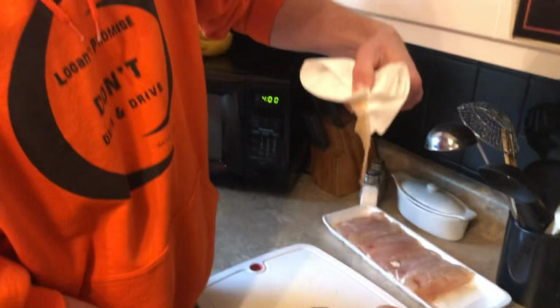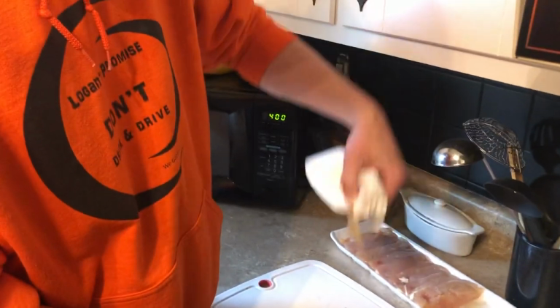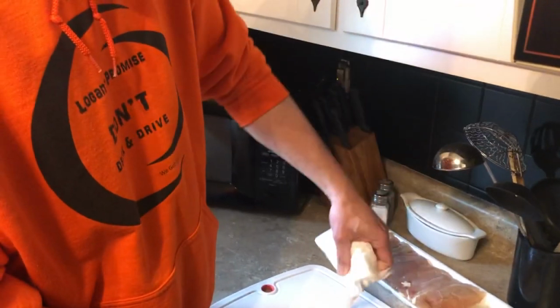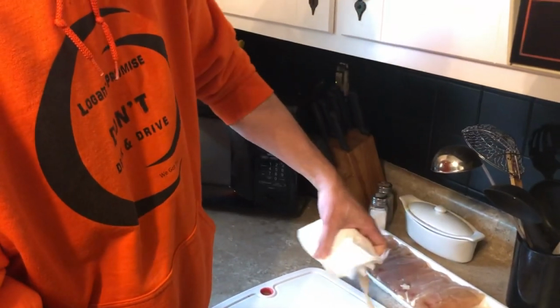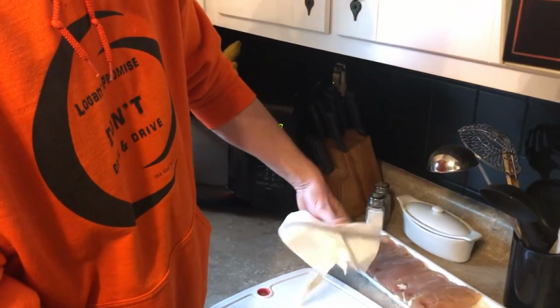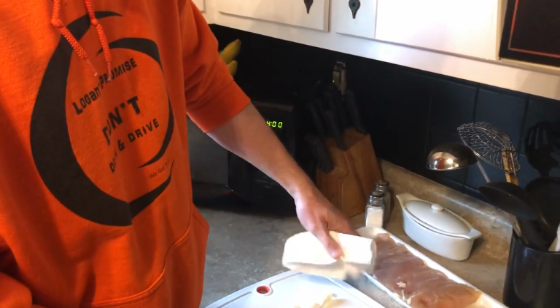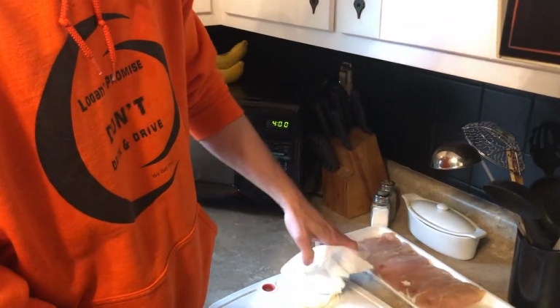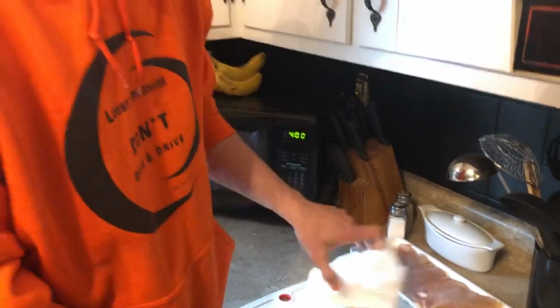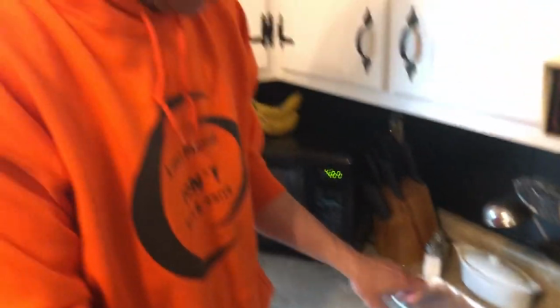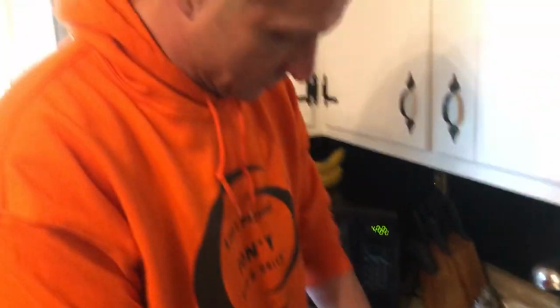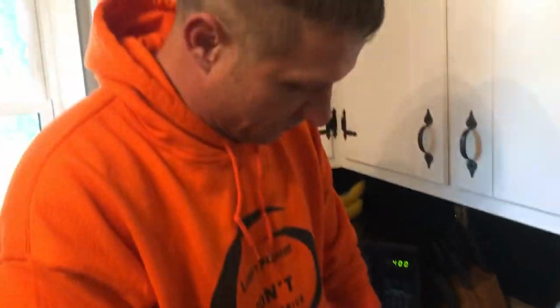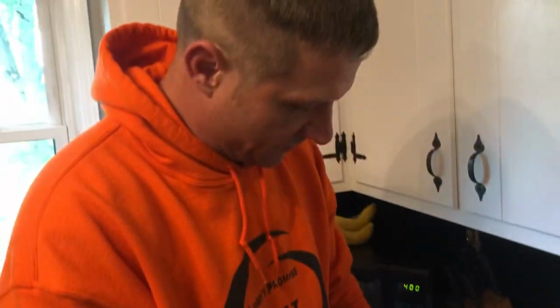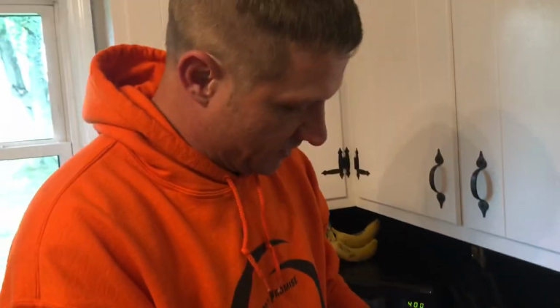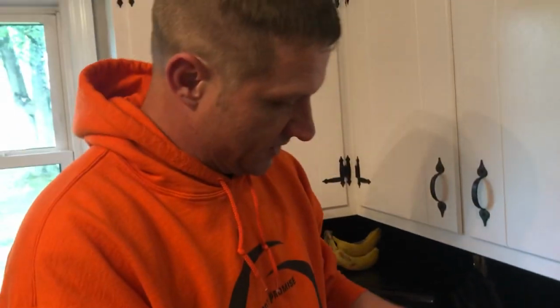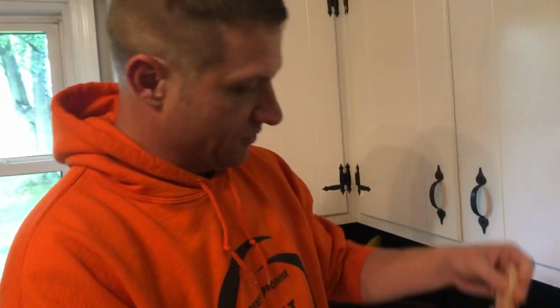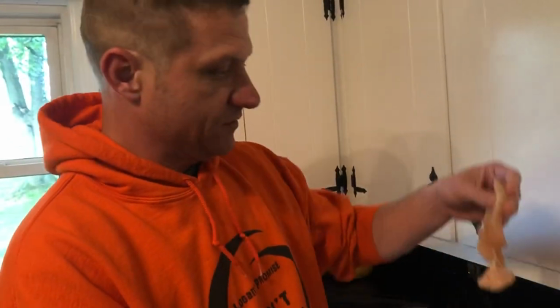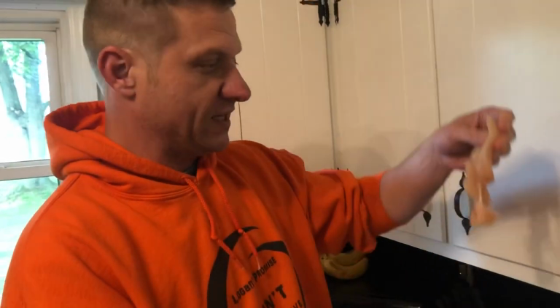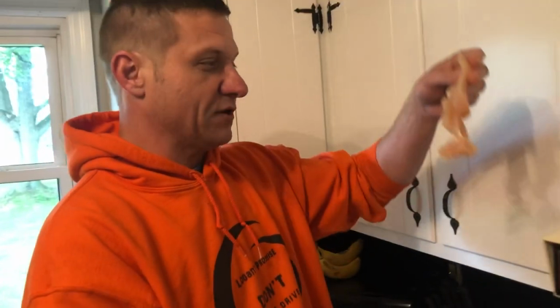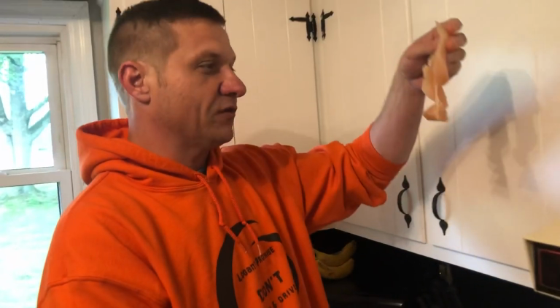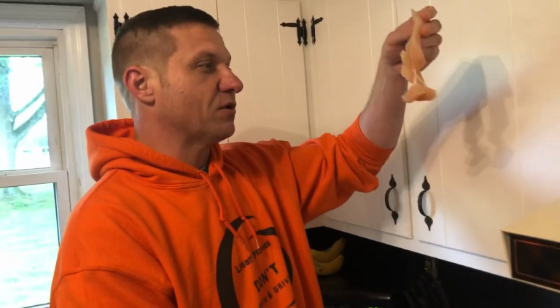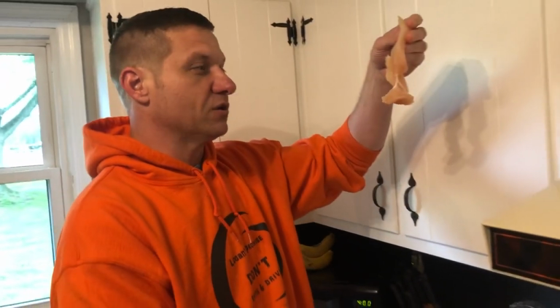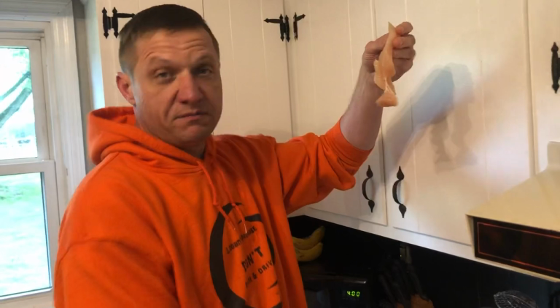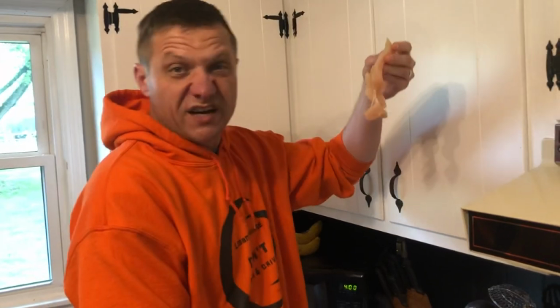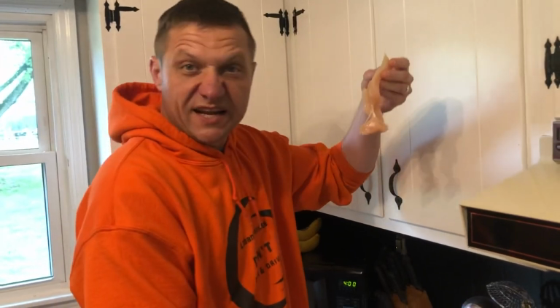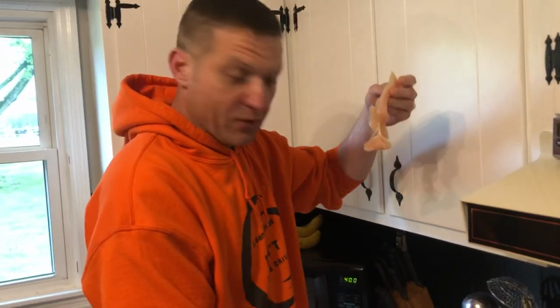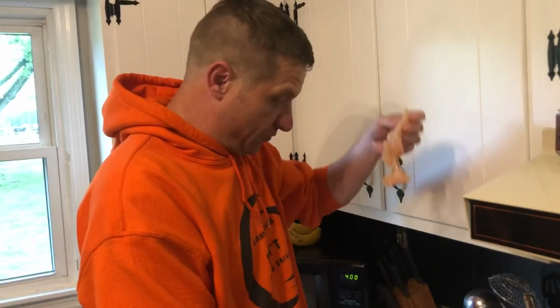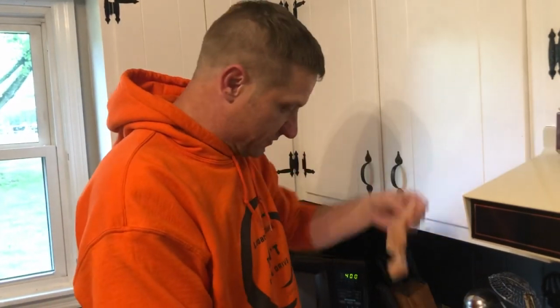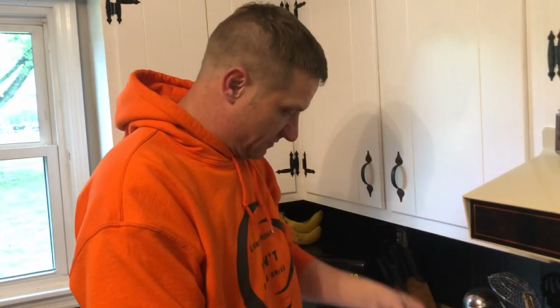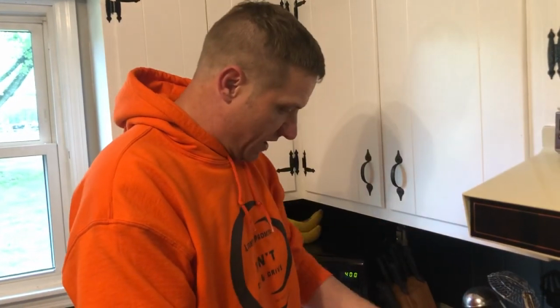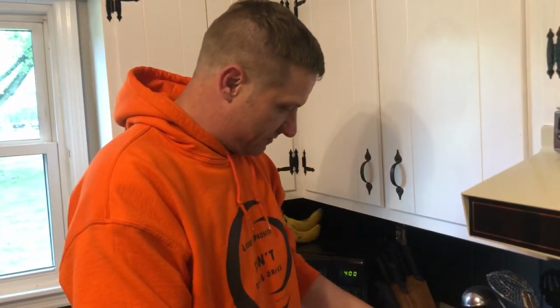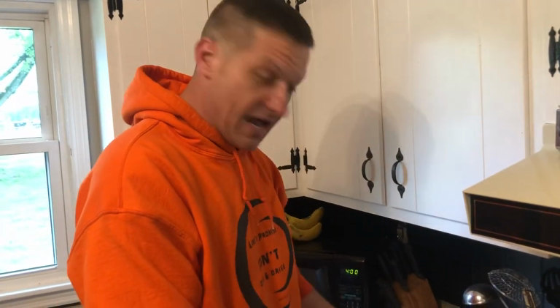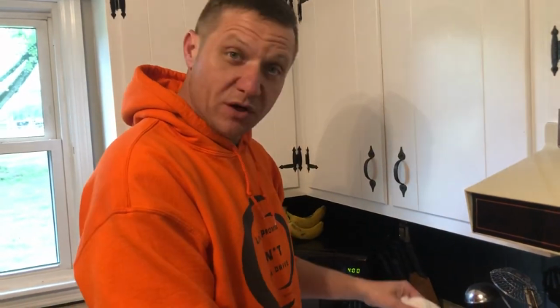Well, I'll be darned. Look at that. Works like a charm. Now your chicken tender falls apart a little bit, but you're going to eat it anyway, so who cares? That works.